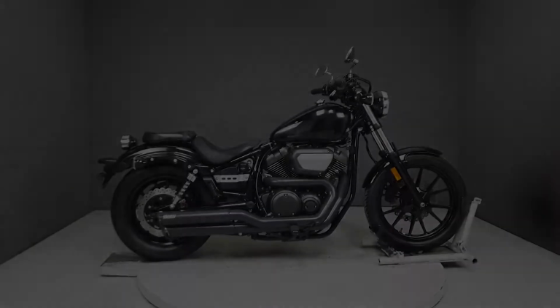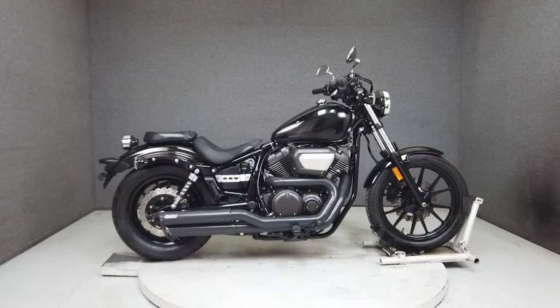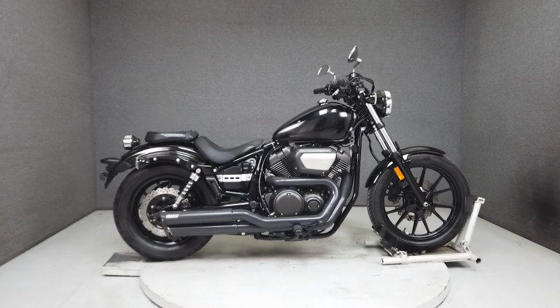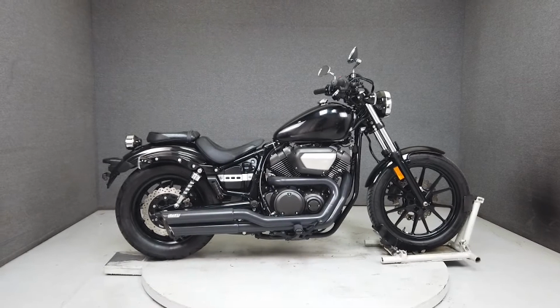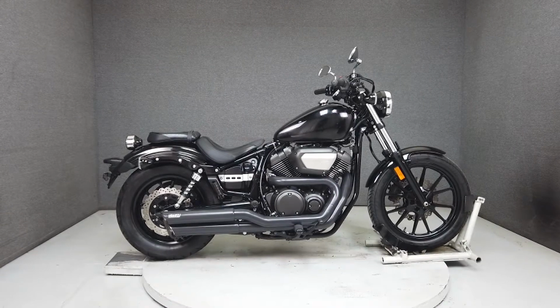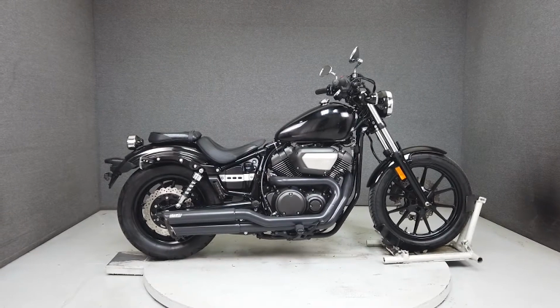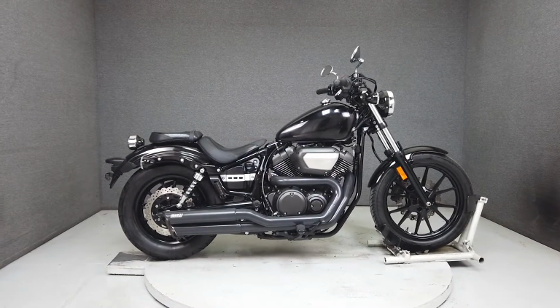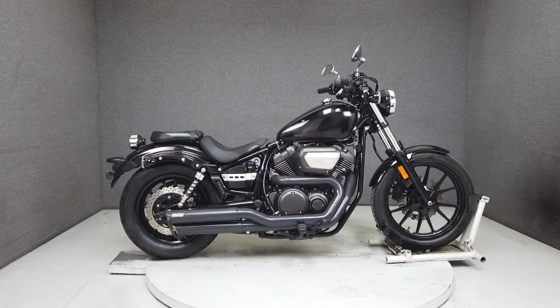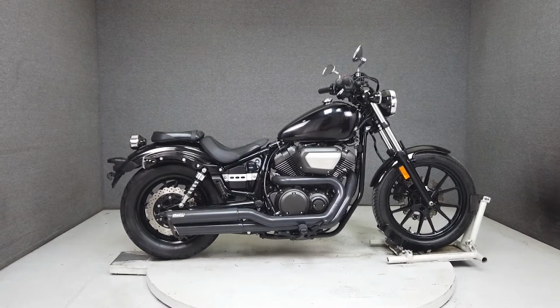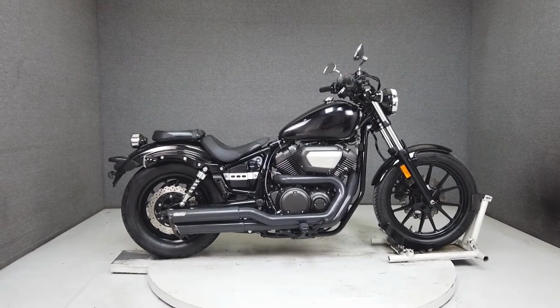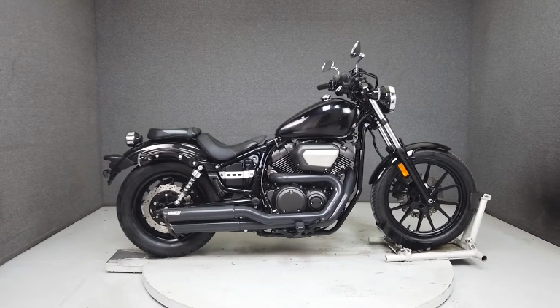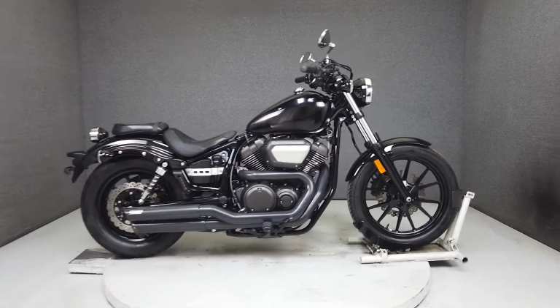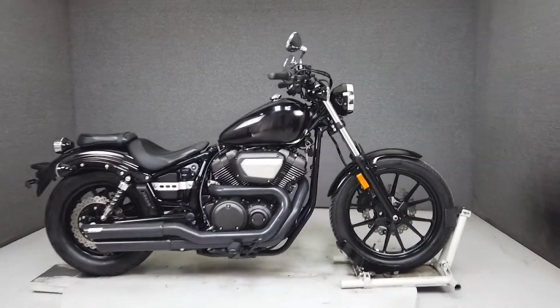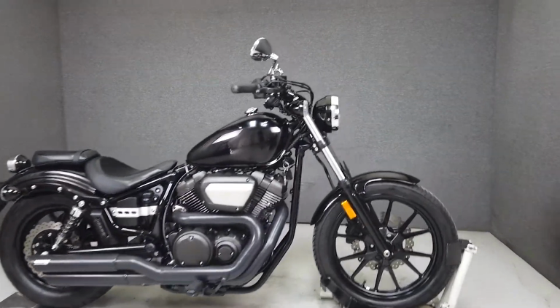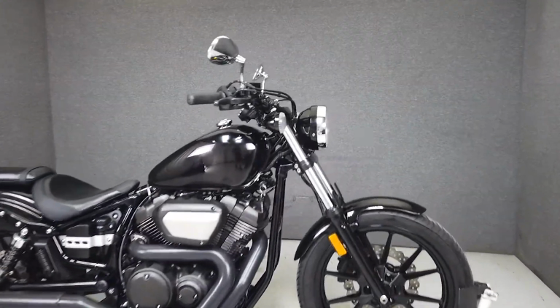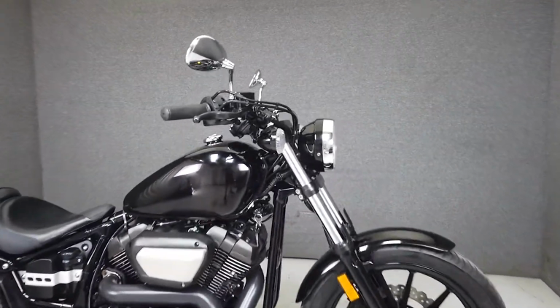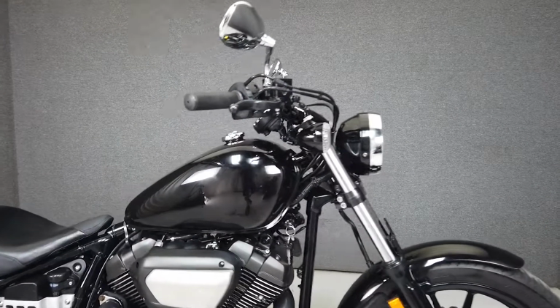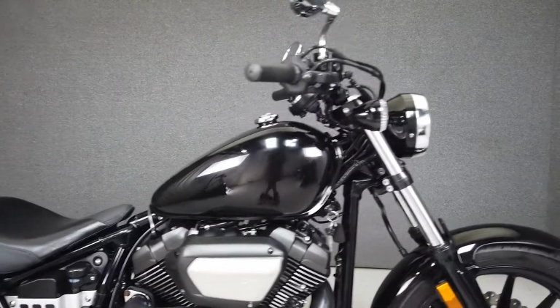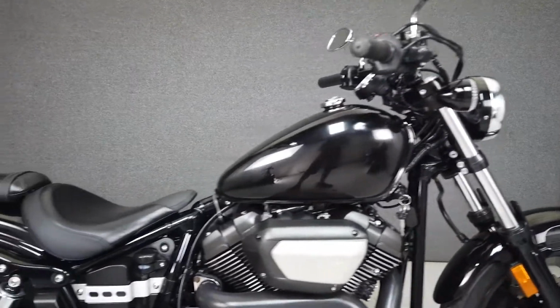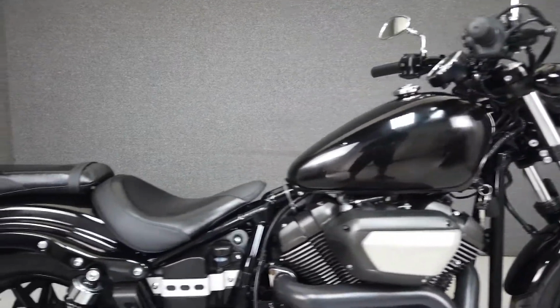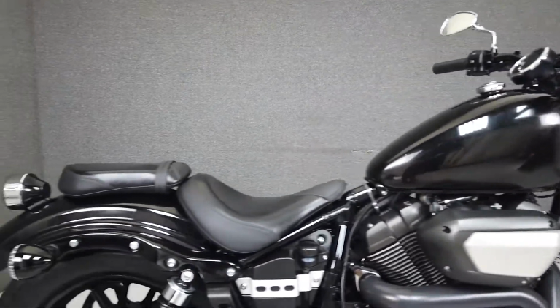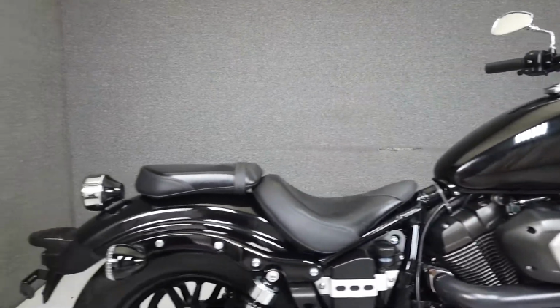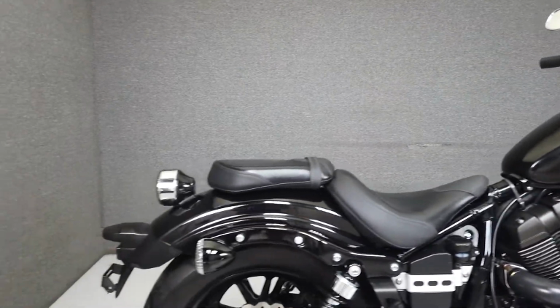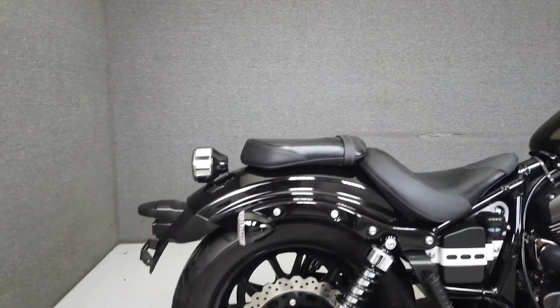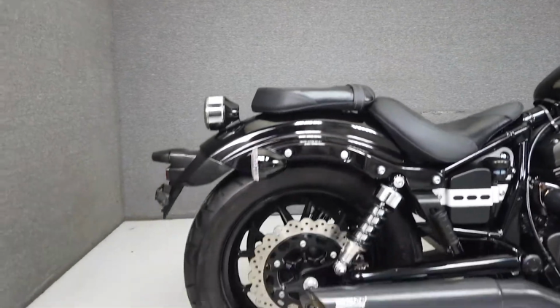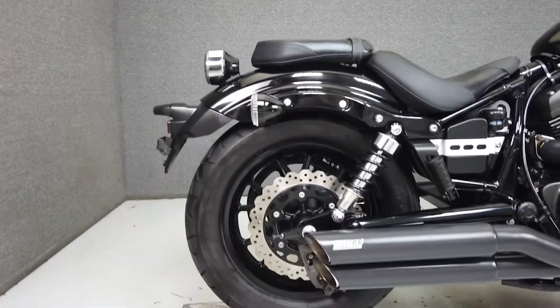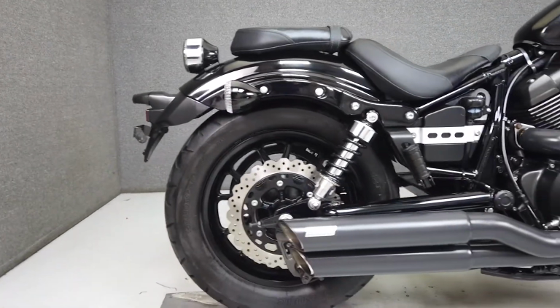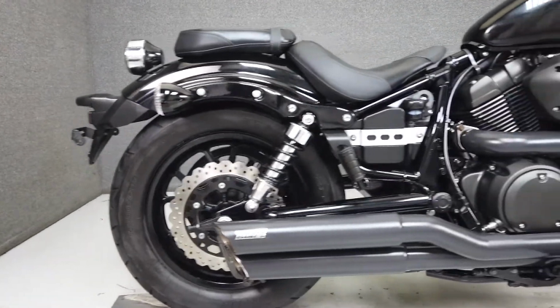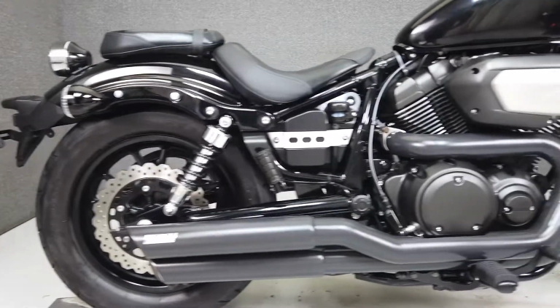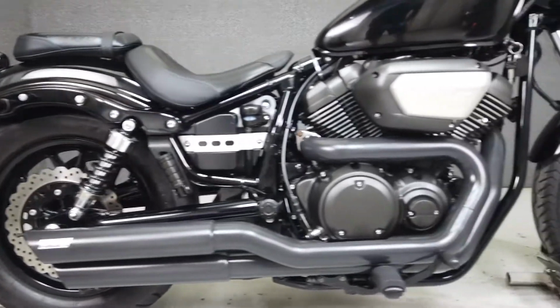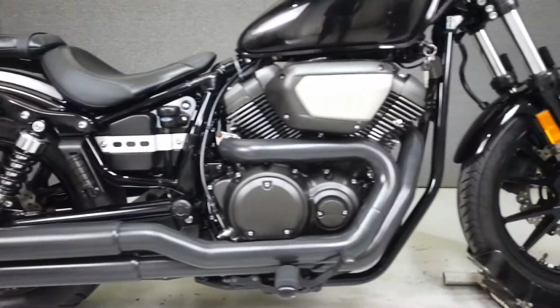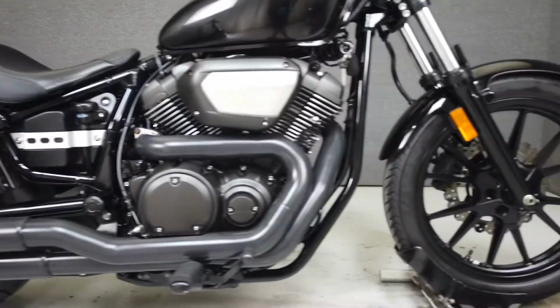Hey everyone, this is Keegan from National Powersports. This 2014 Yamaha Bolt with only 4,083 miles runs and rides well, passes New Hampshire State inspection, and has been upgraded with Vance and Hines slip-on mufflers.